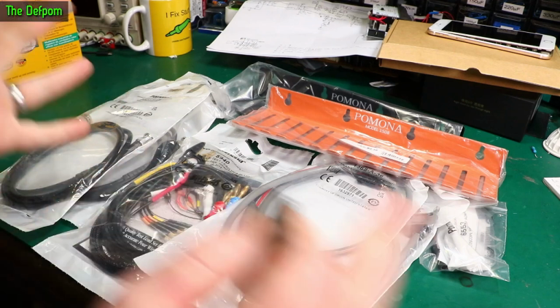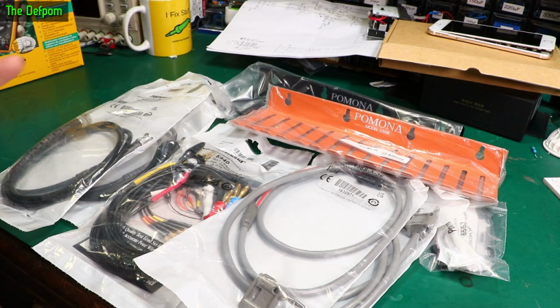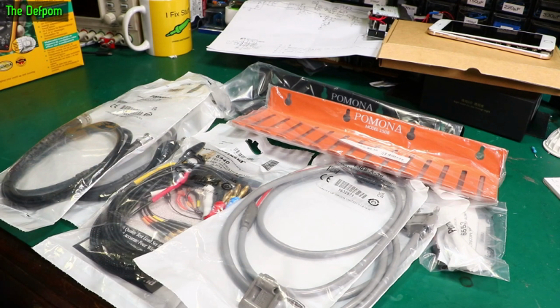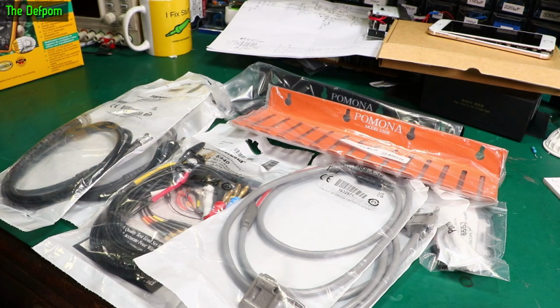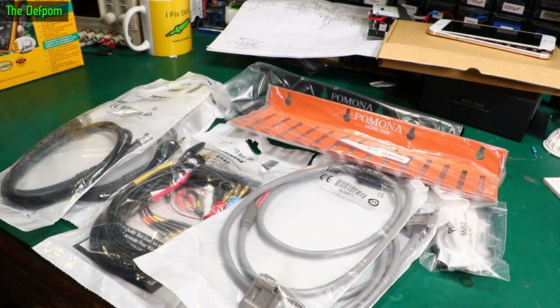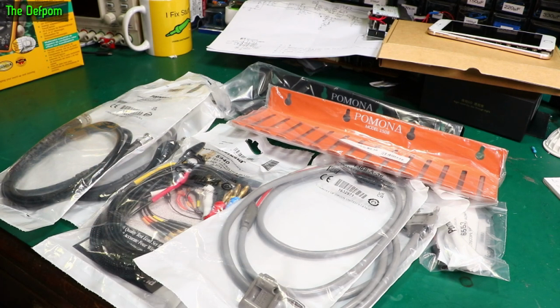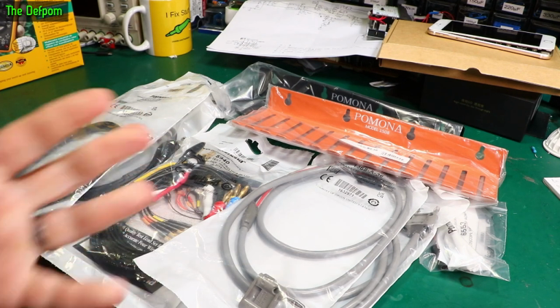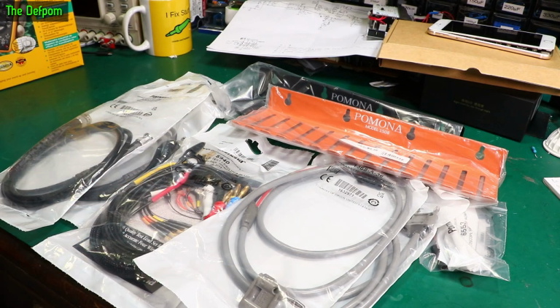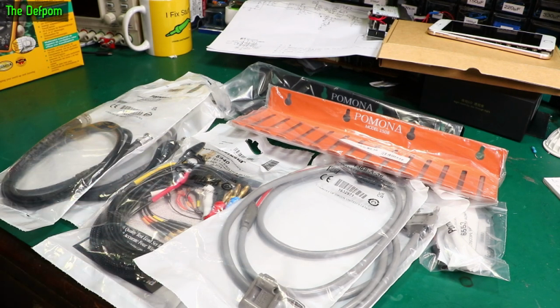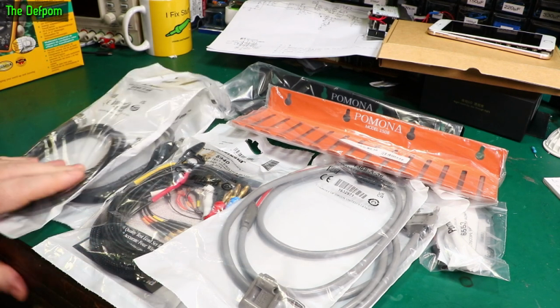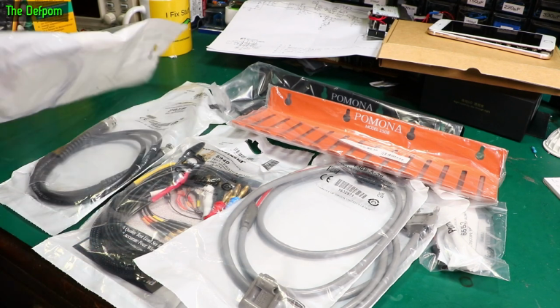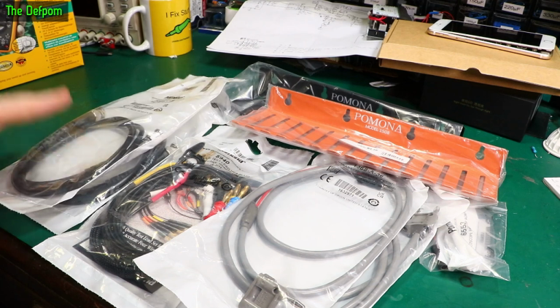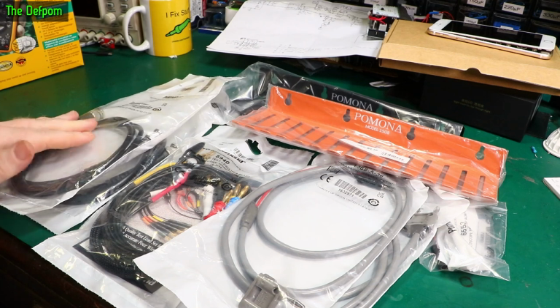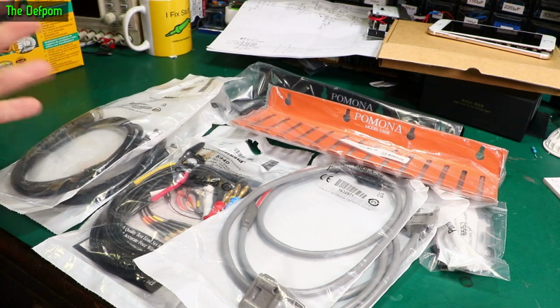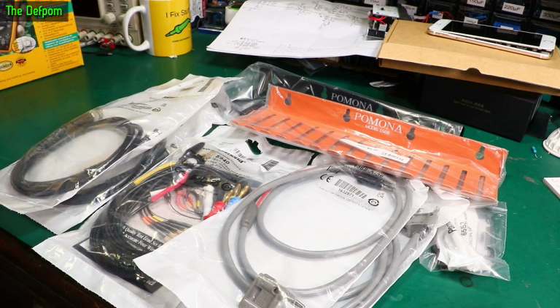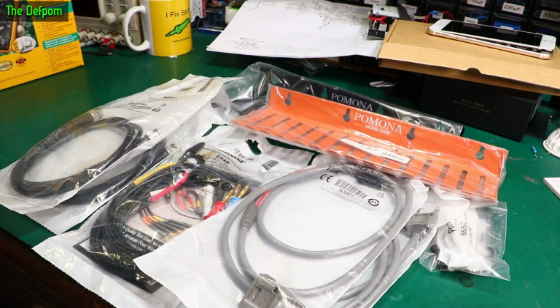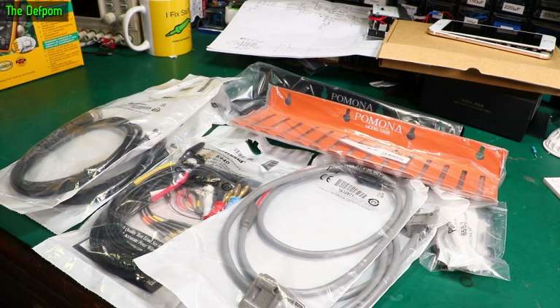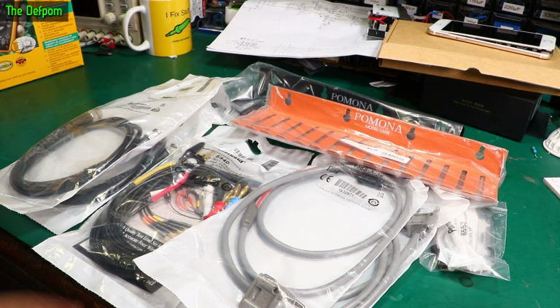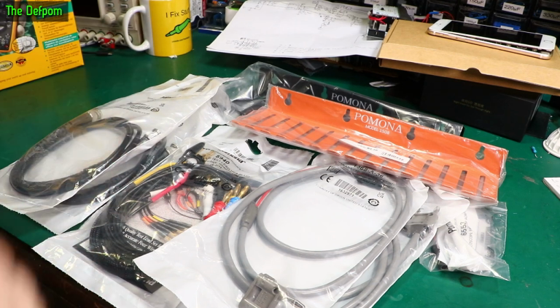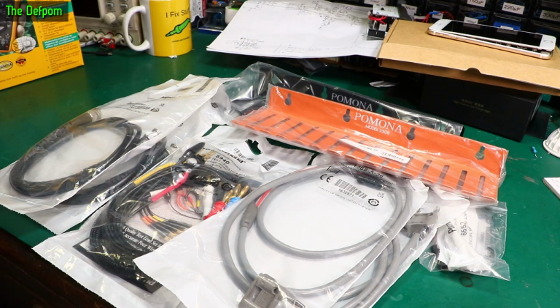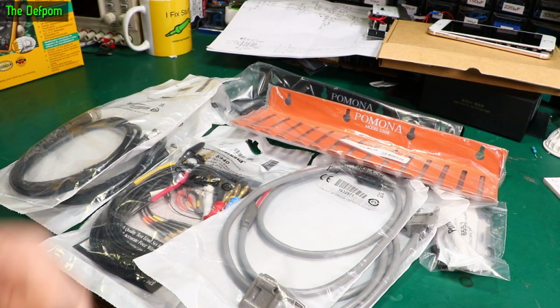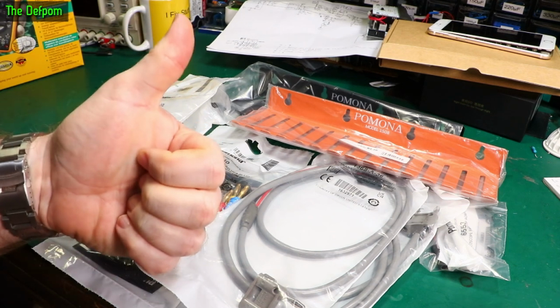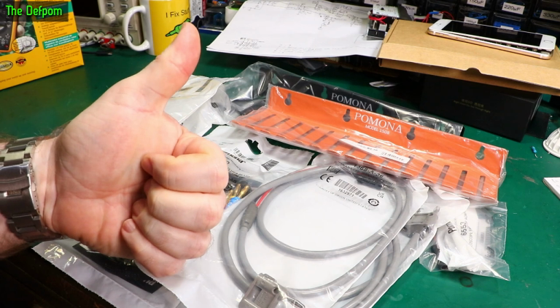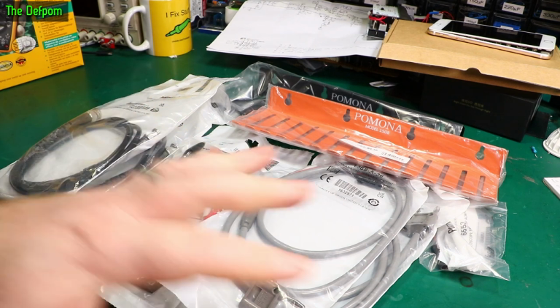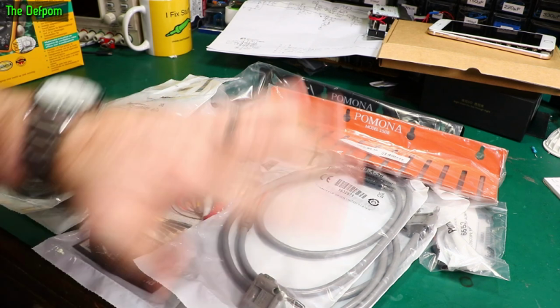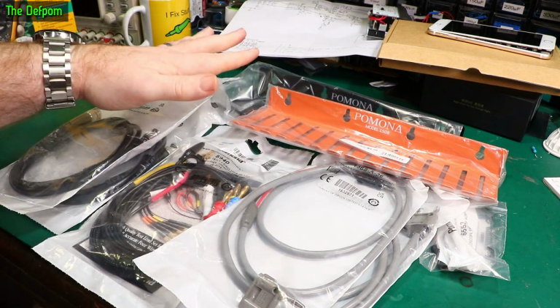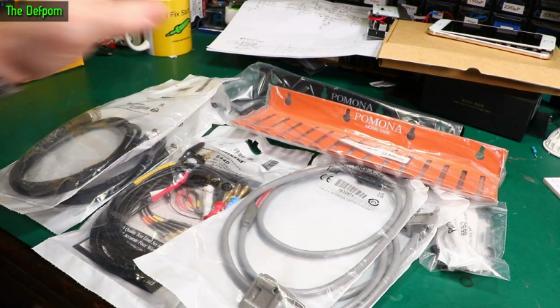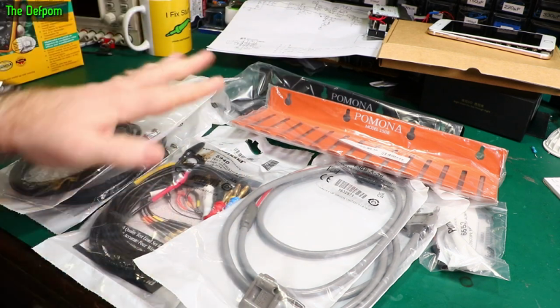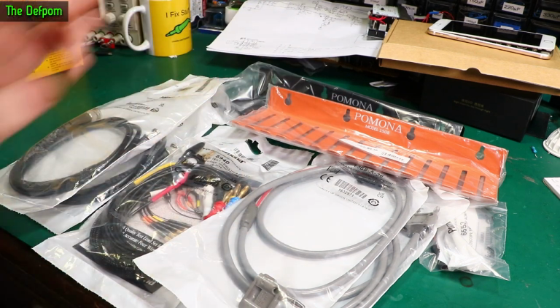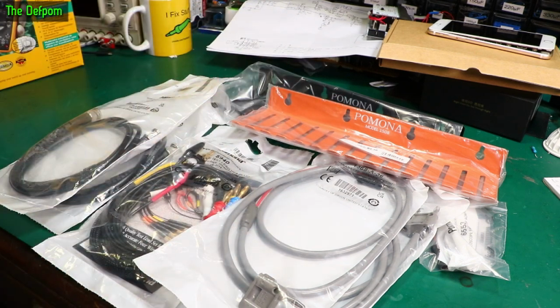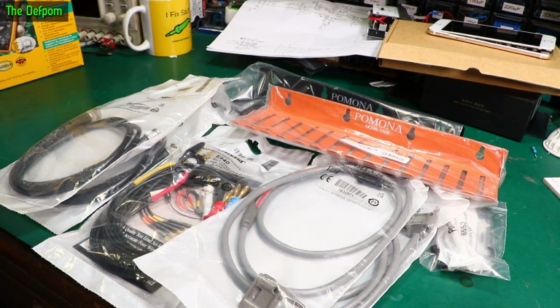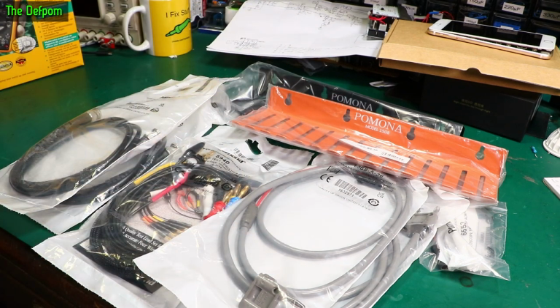I've got a whole bunch of stuff here from Pomona, which they've sent me. Basically, I sent them a little shopping list and said I'd like these things to review, and they sent them to me, so thank you Pomona. None of these things cost me anything, so these are free for the purpose of review — to be clear on that.